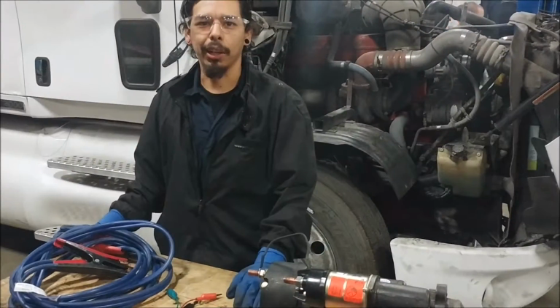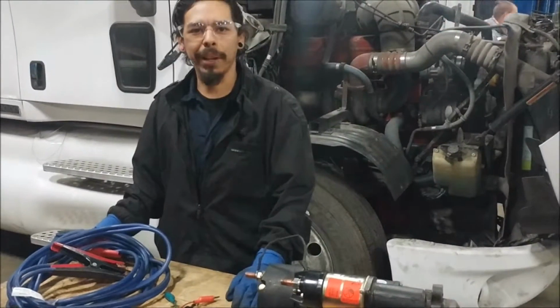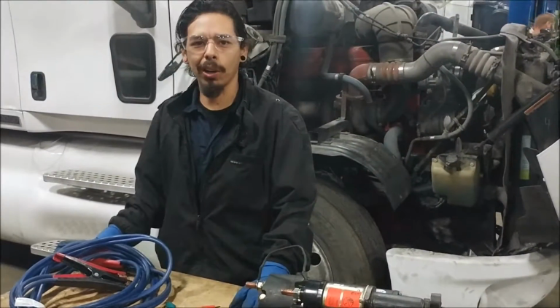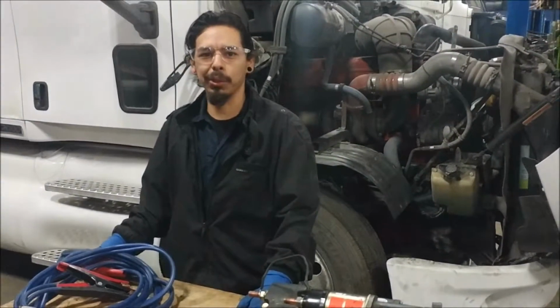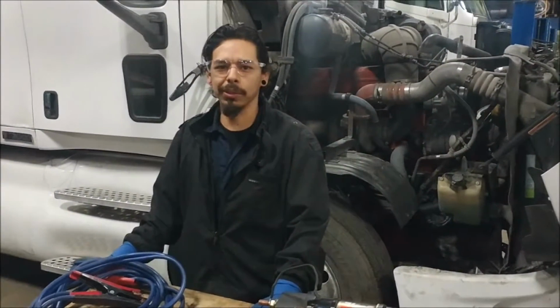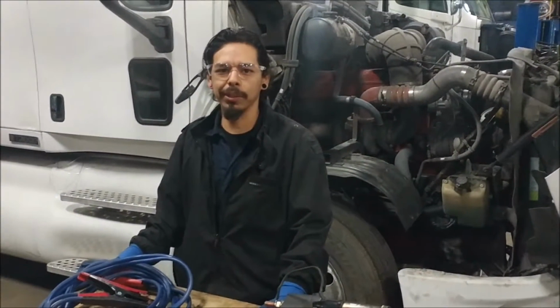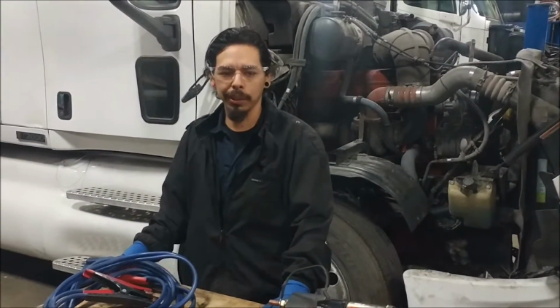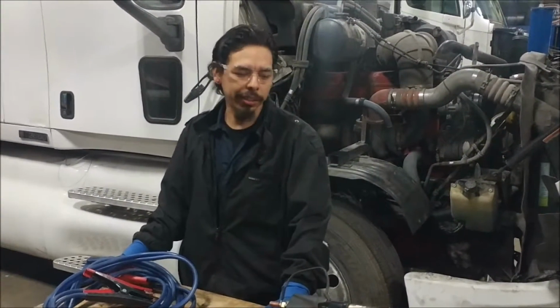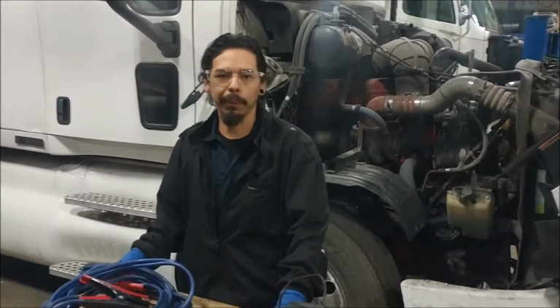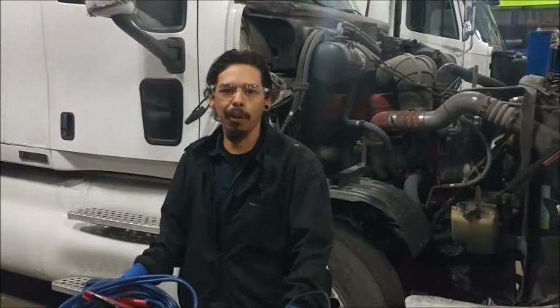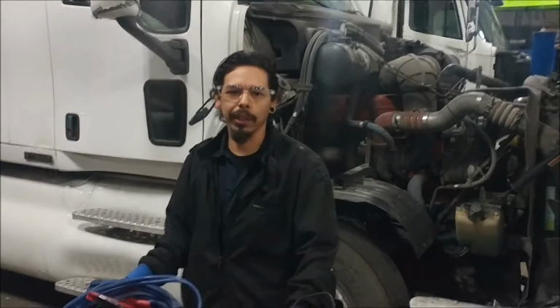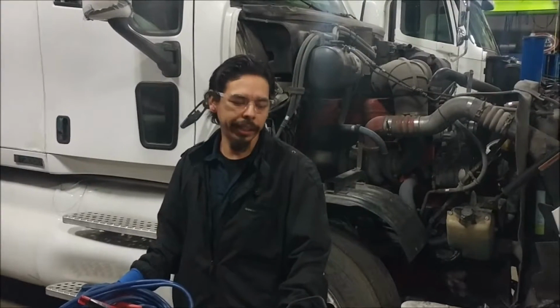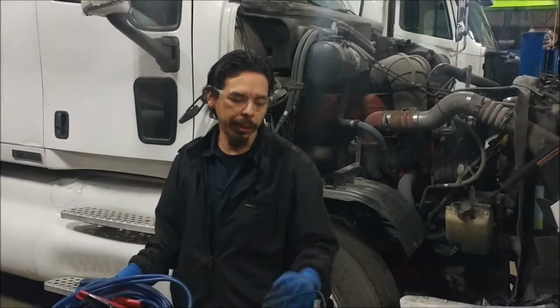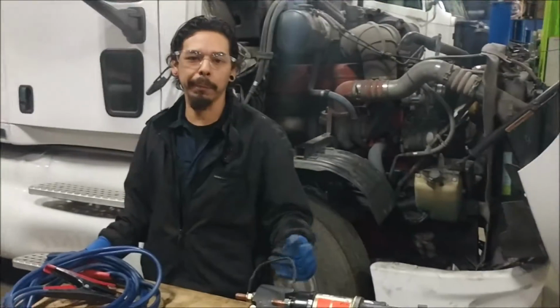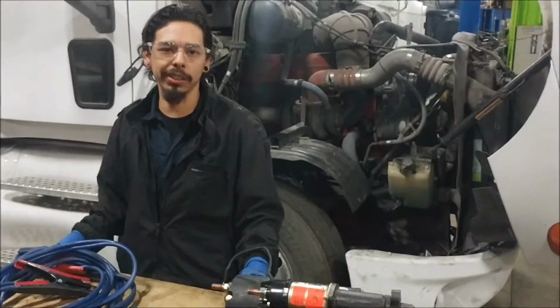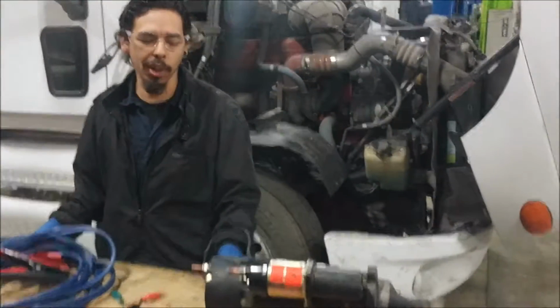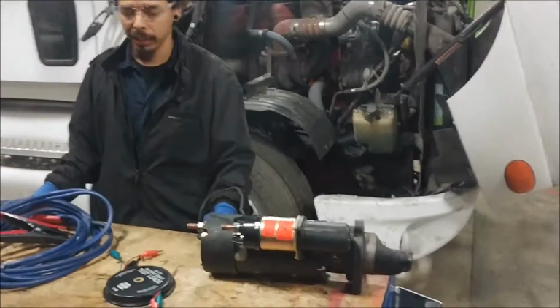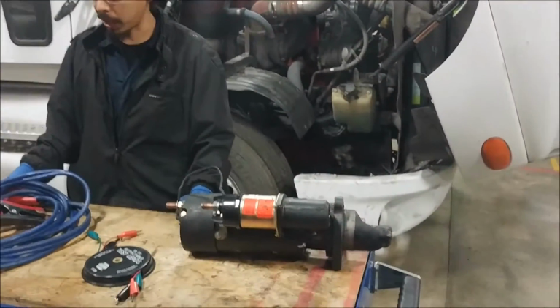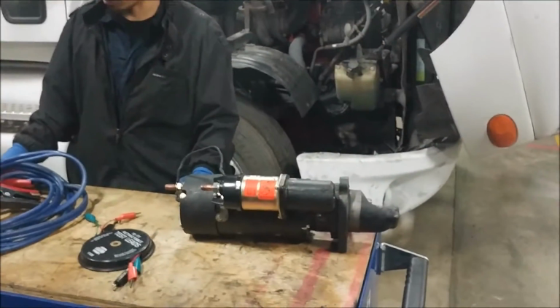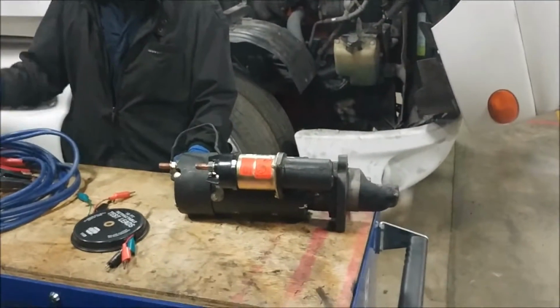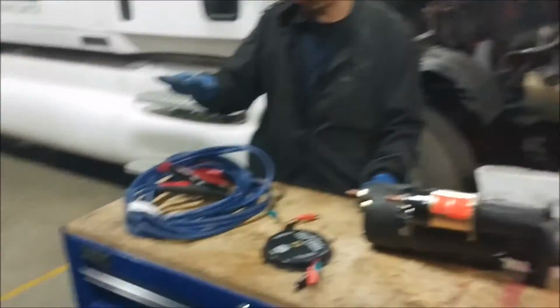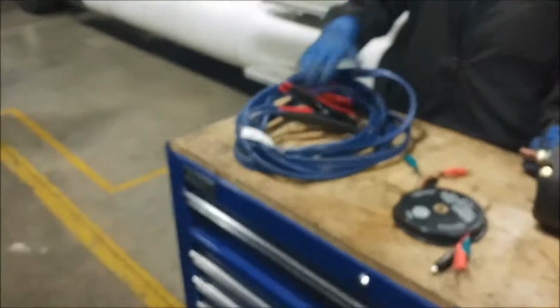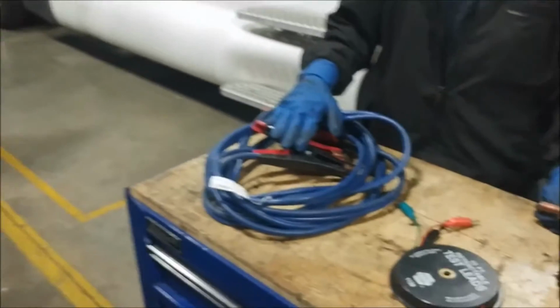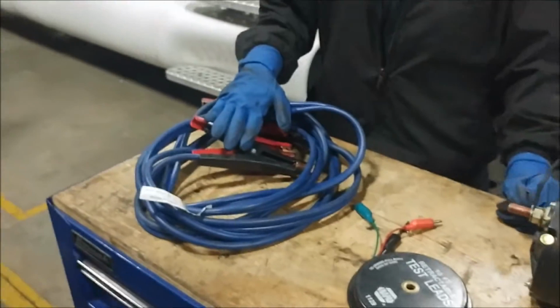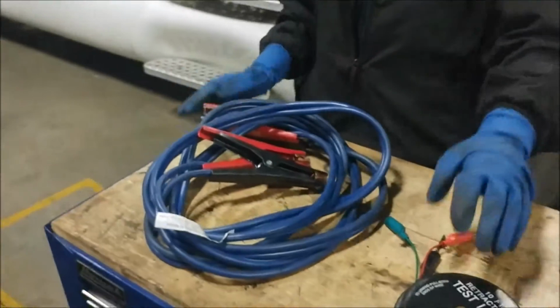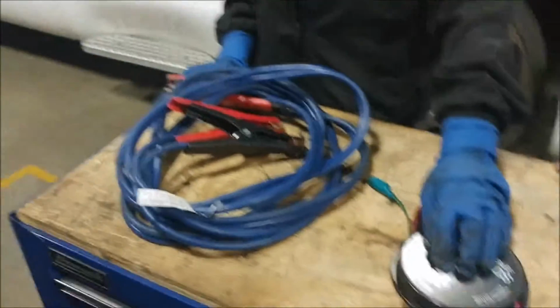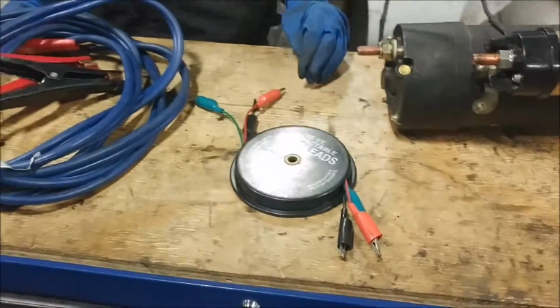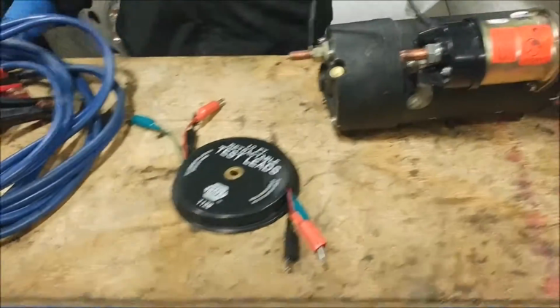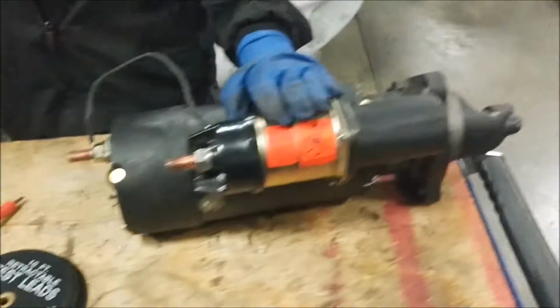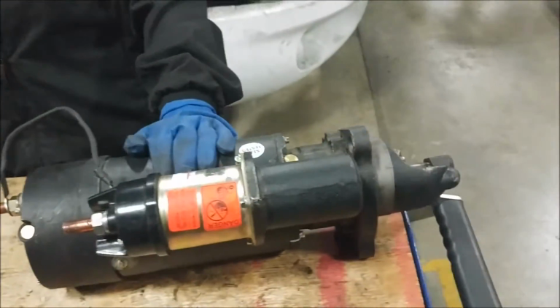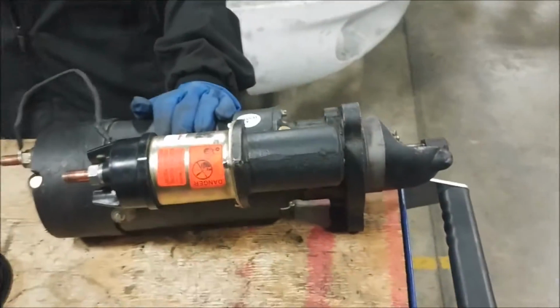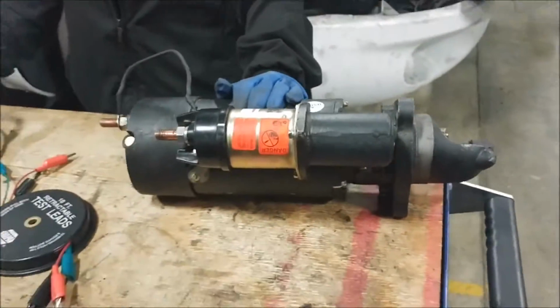Good morning, my name is Carlos. I'm a student at Jones Technical Institute. Today we're going to be doing a bench test on the starter. We've got some jumper cables, some test leads, and the starter that we pulled out of this Peterbilt over here.